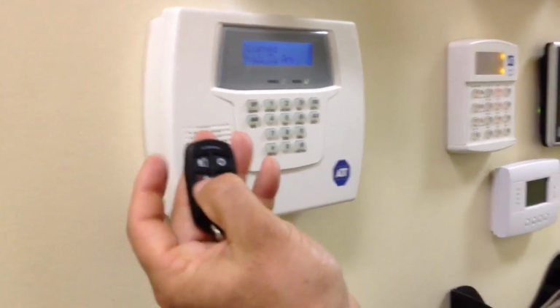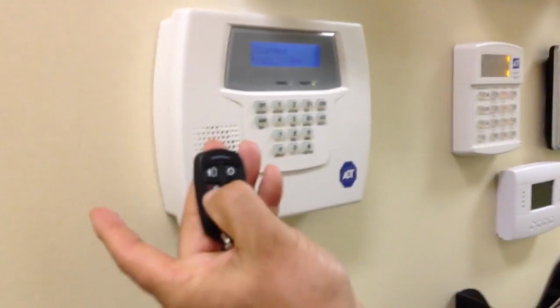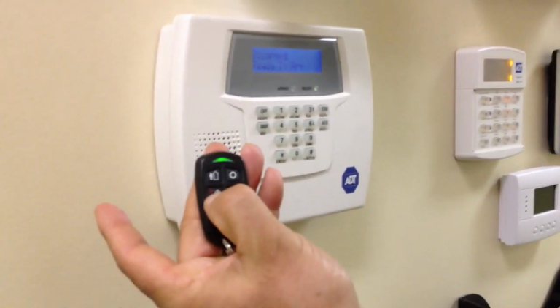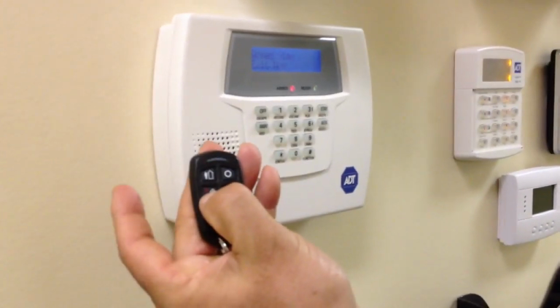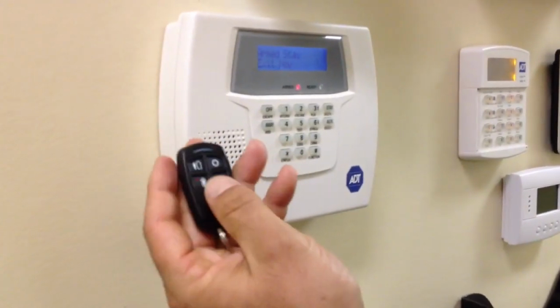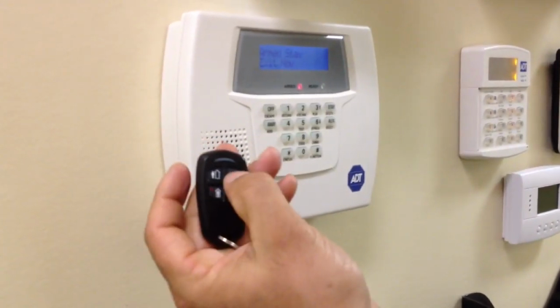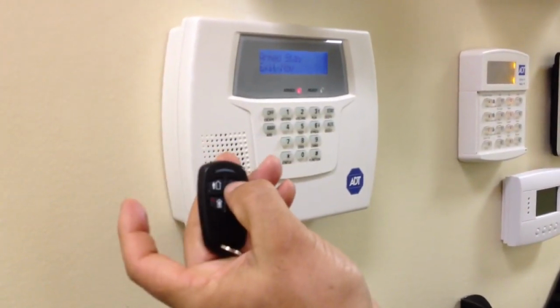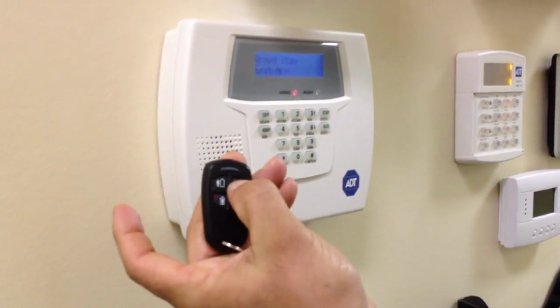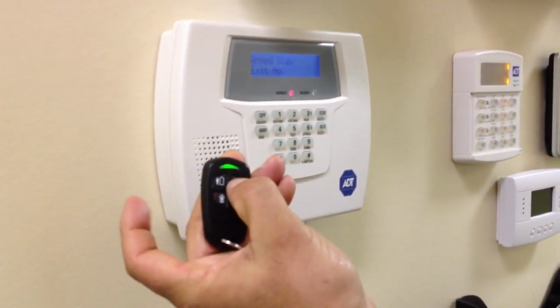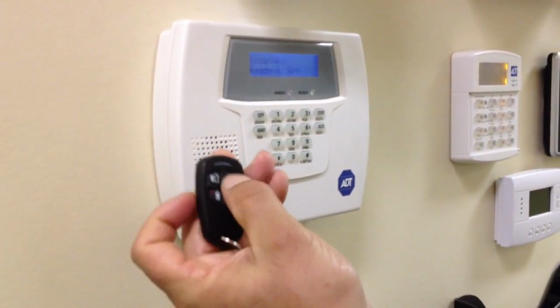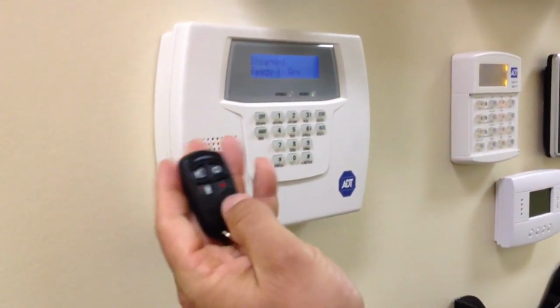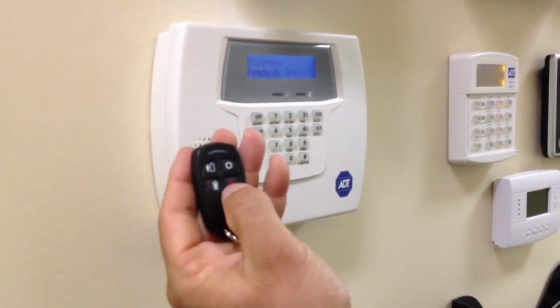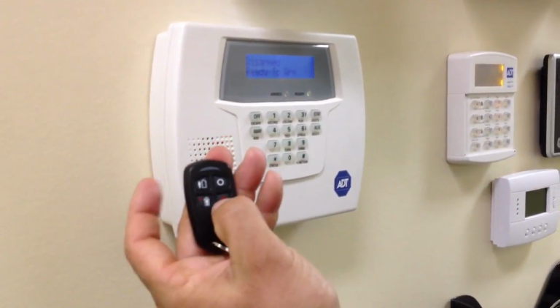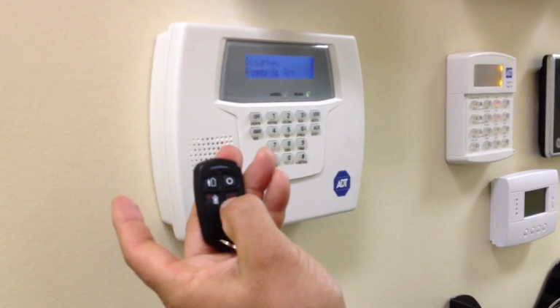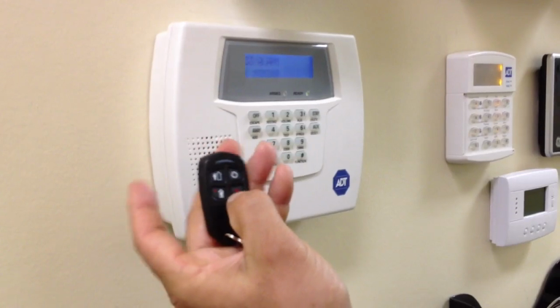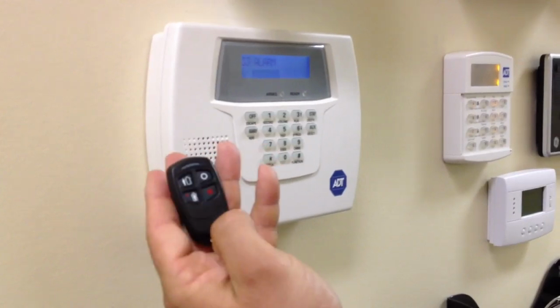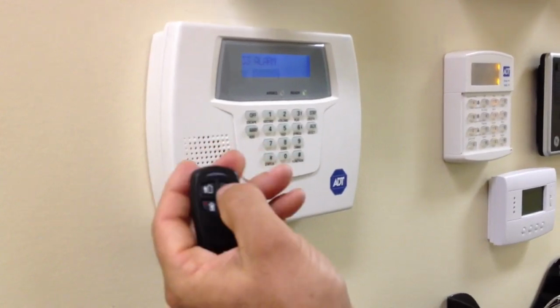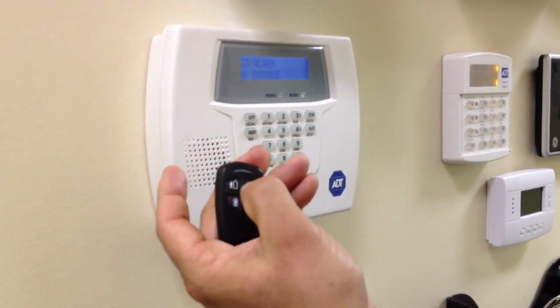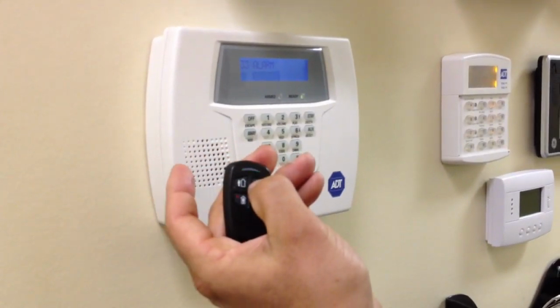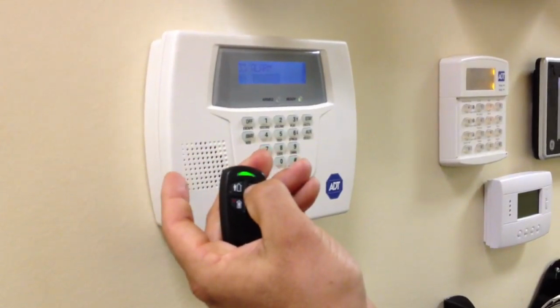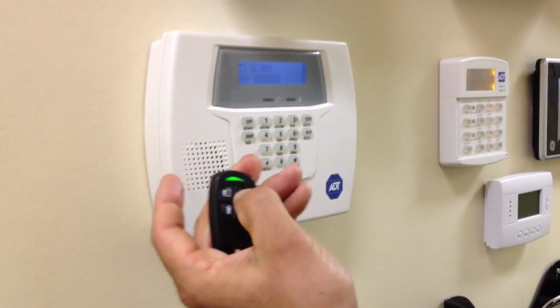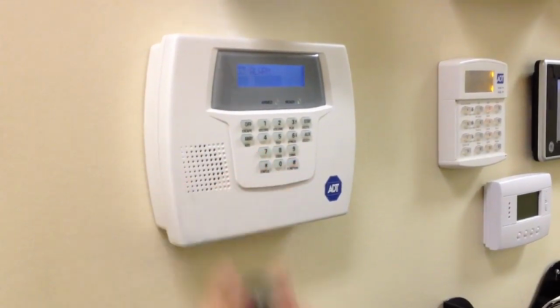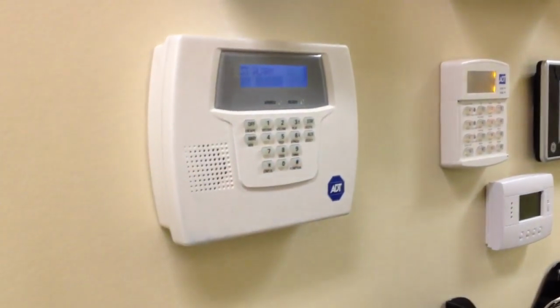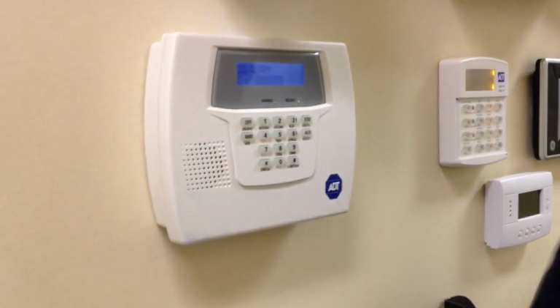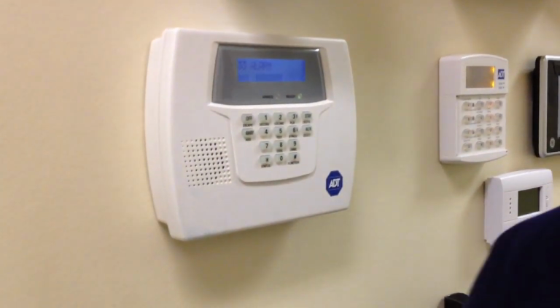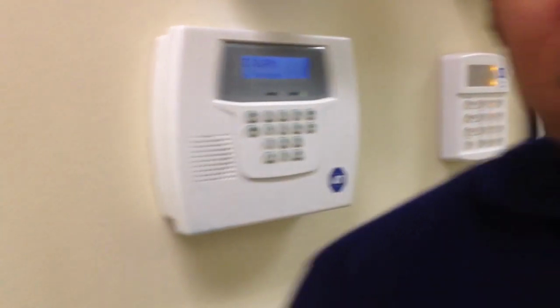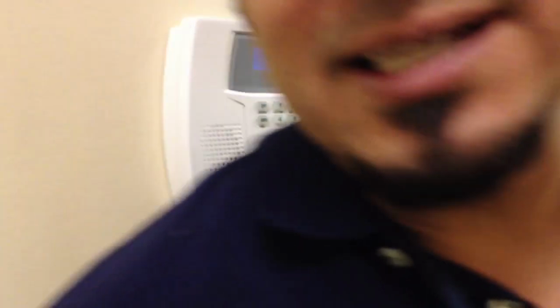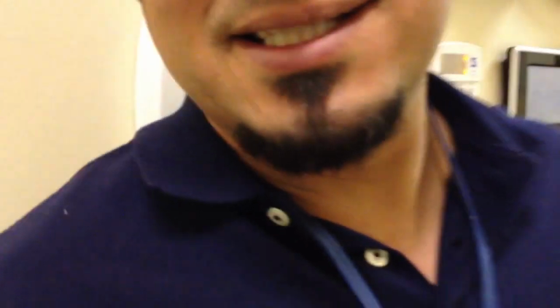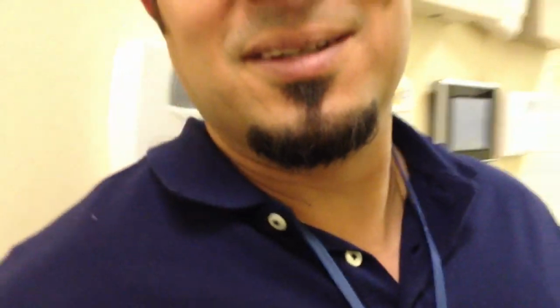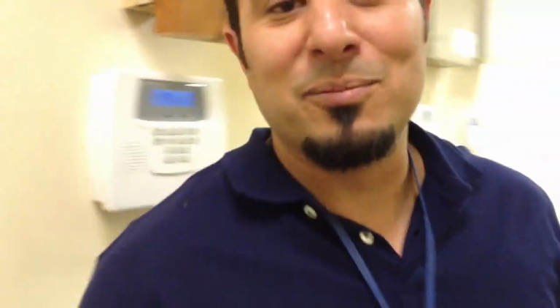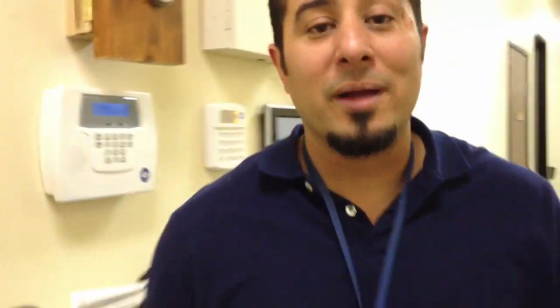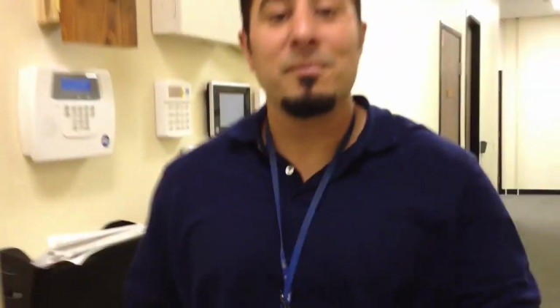Exit now. Stay mode. Disarmed. Ready to arm. Panel disarmed. Ready to arm. And that's it for today's lesson in programming a remote.